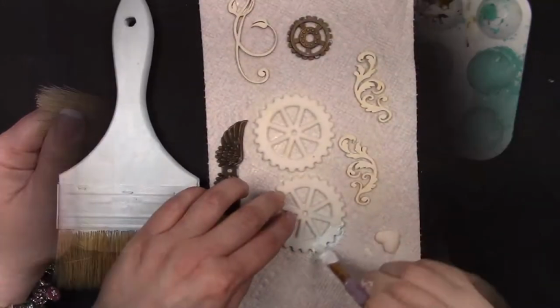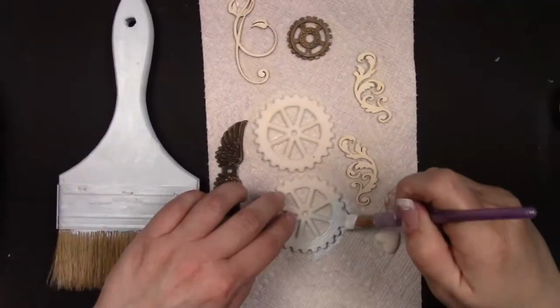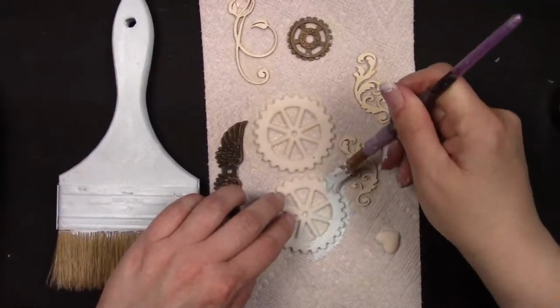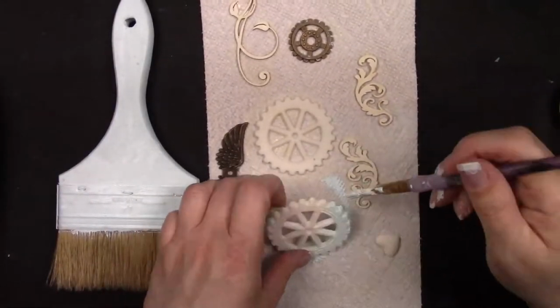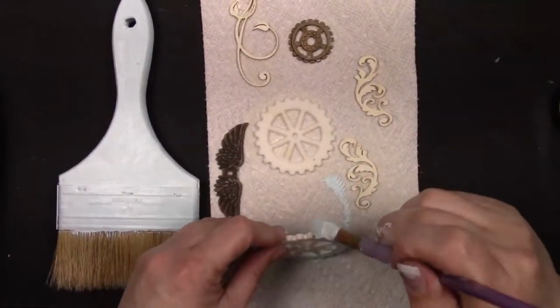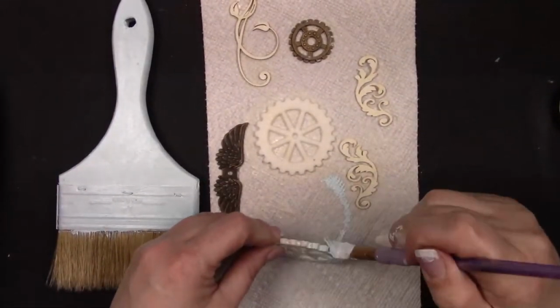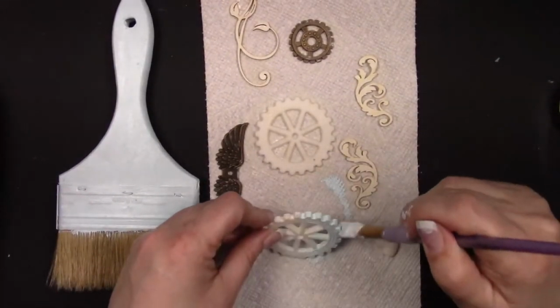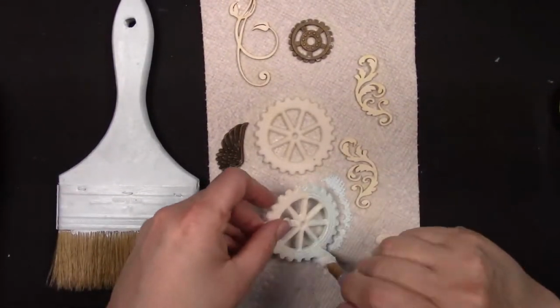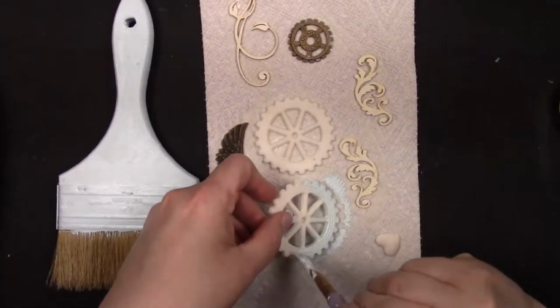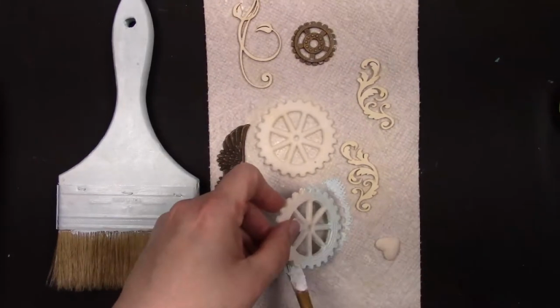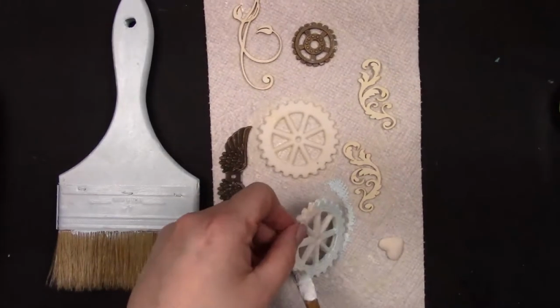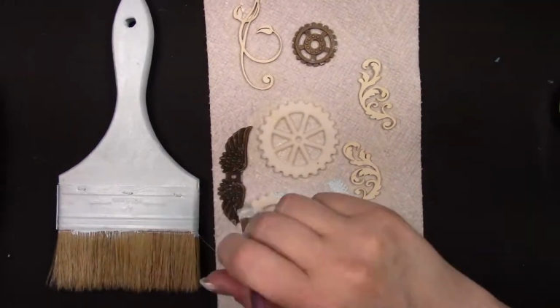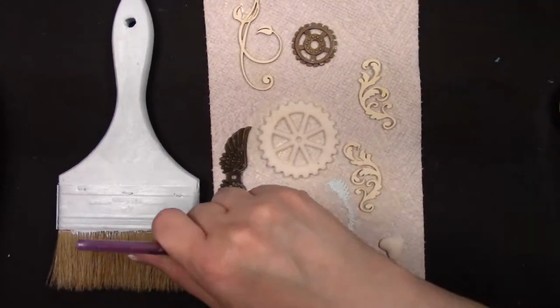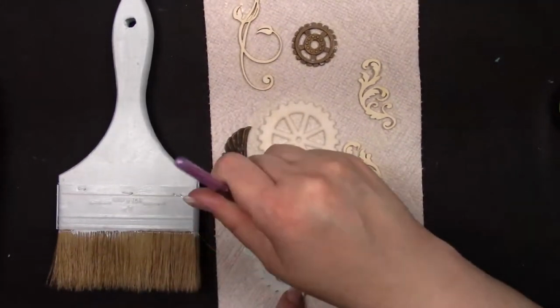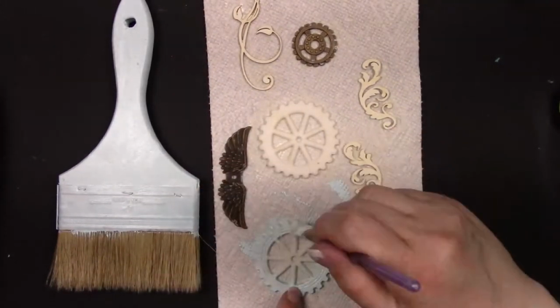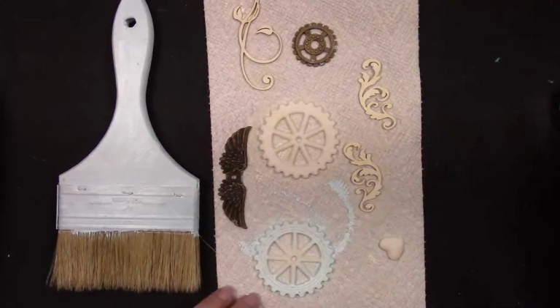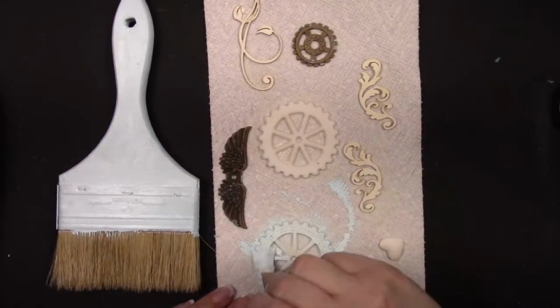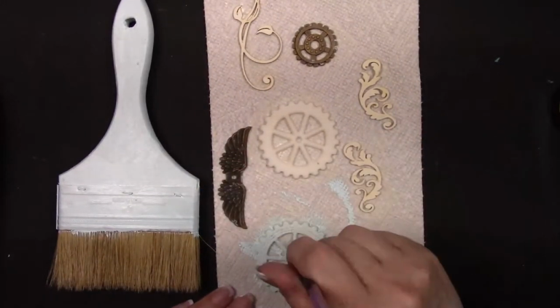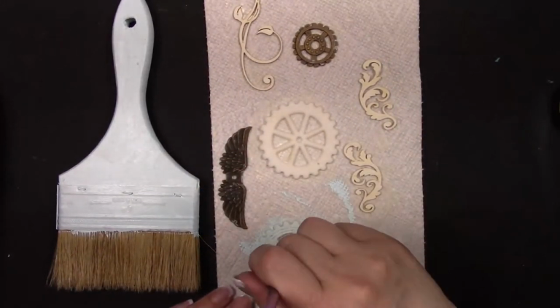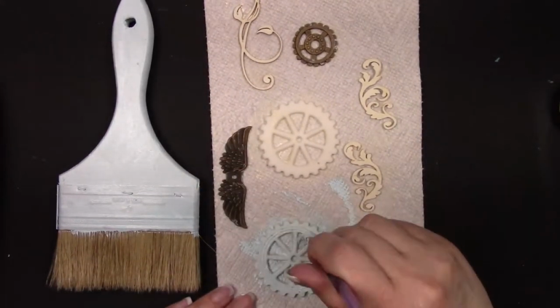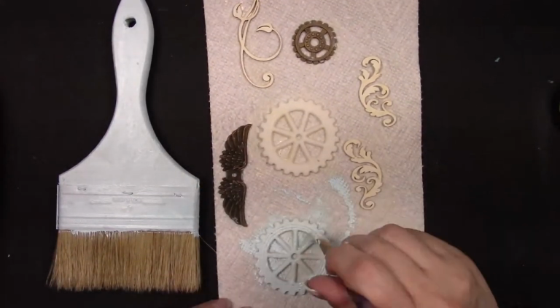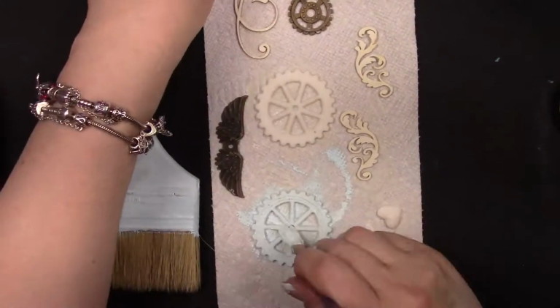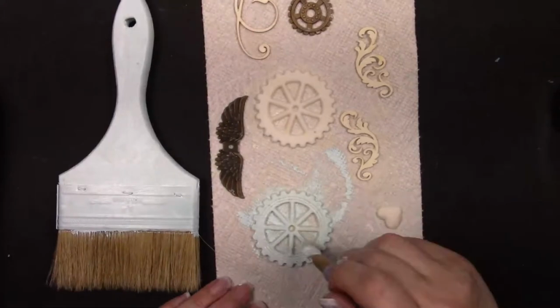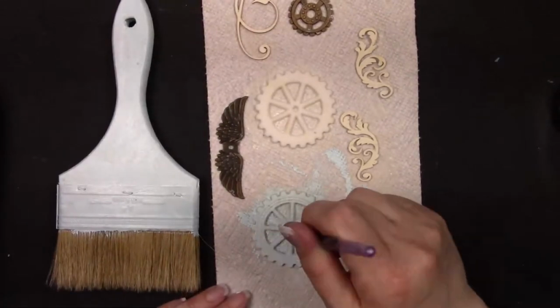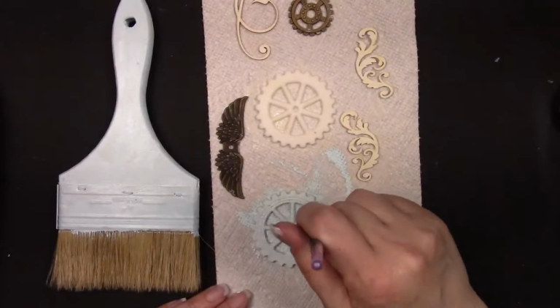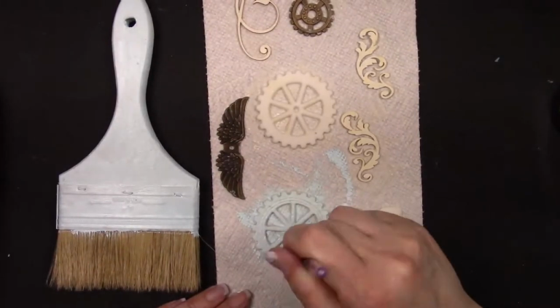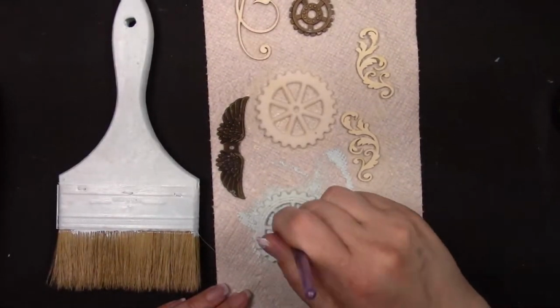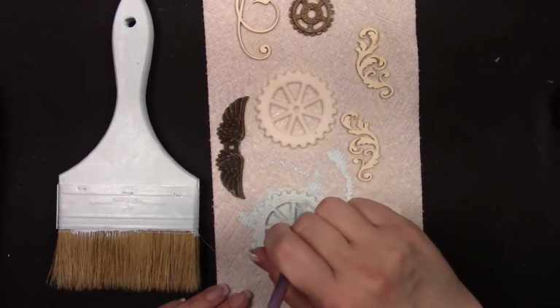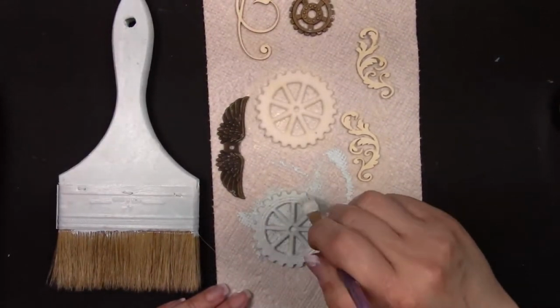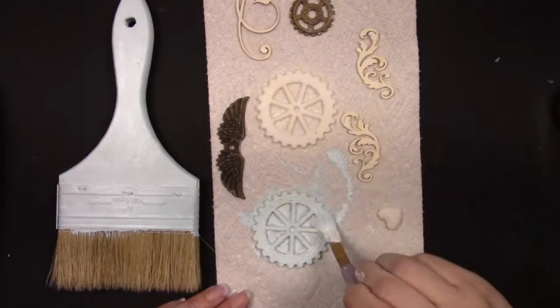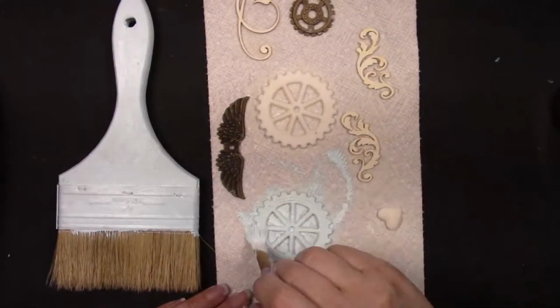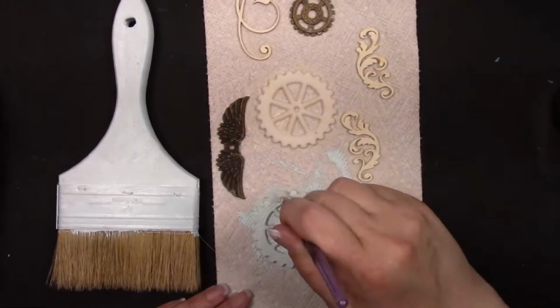Now that I'm finished painting the brush, you can see that I'm adding the same color to all my little embellishments. I have some resin gears that I poured, some metal bits from my stash, and some beautiful chipboard from Renee's shop.